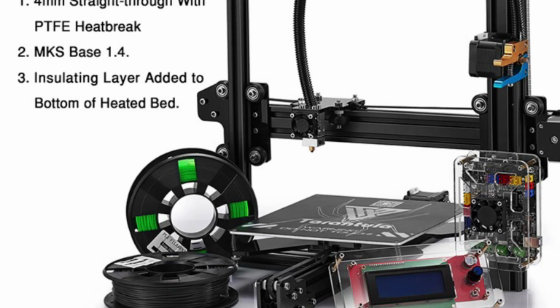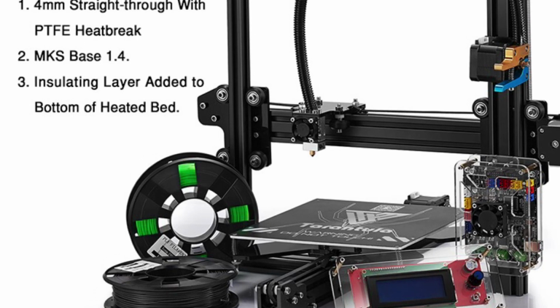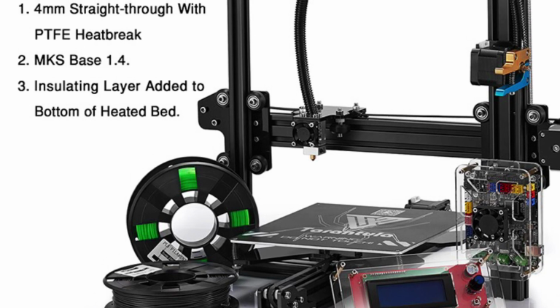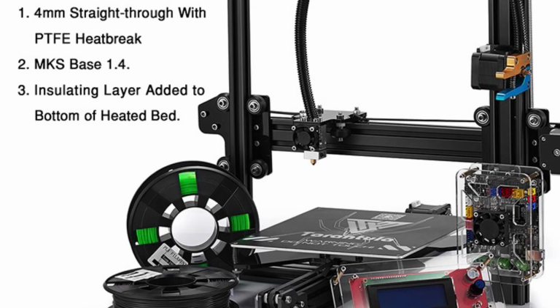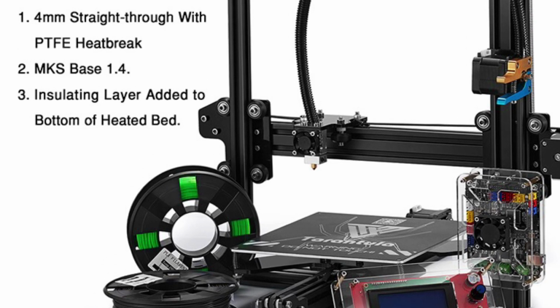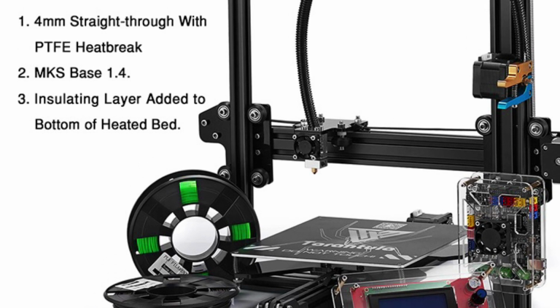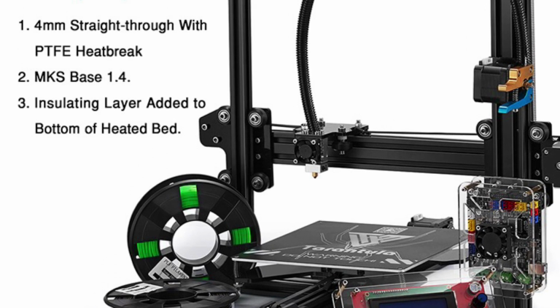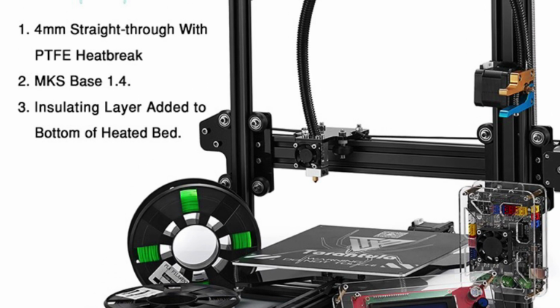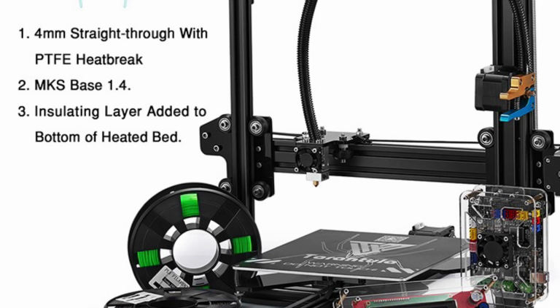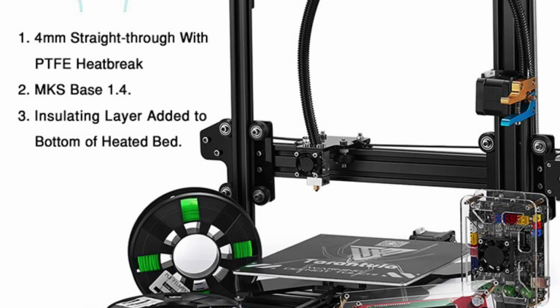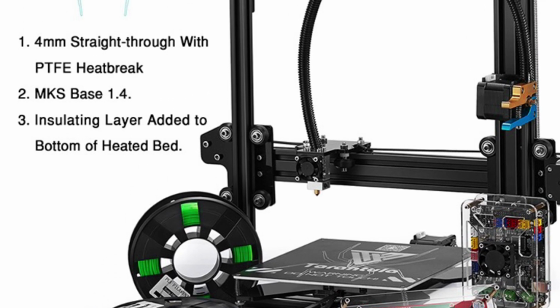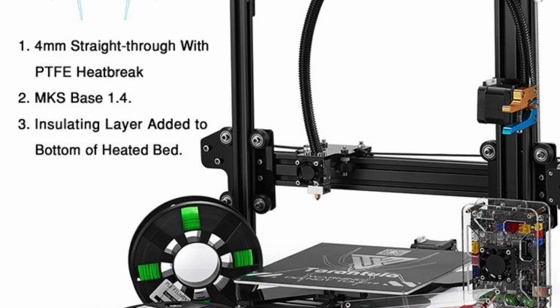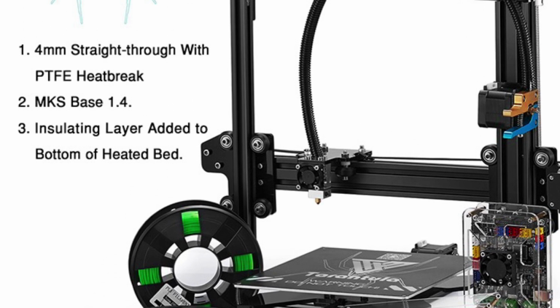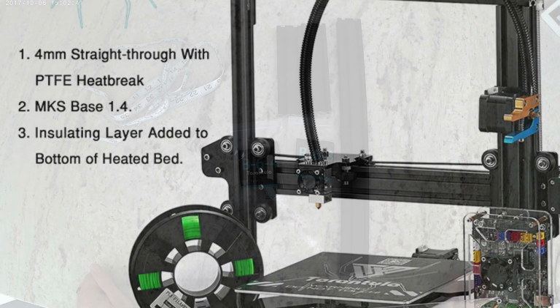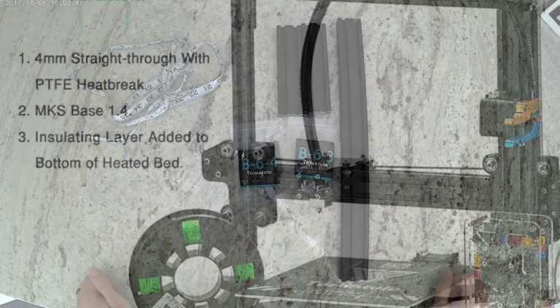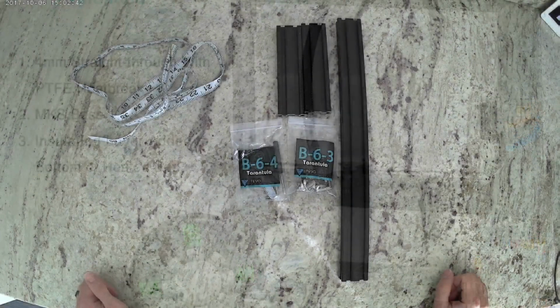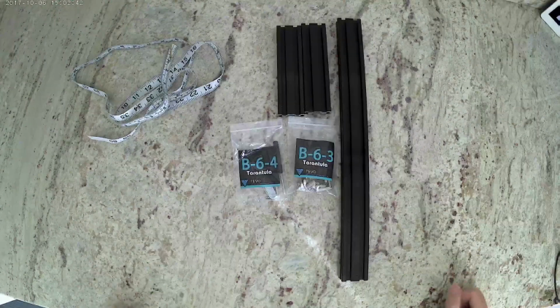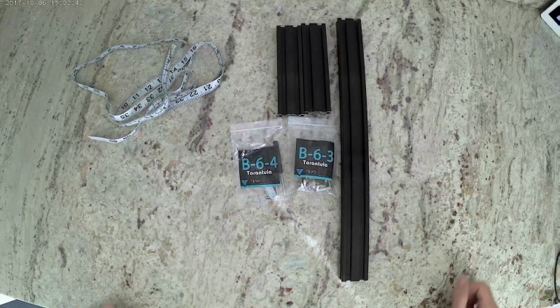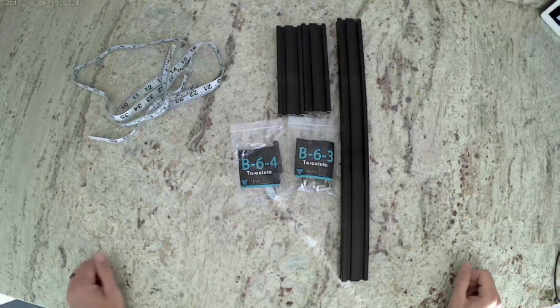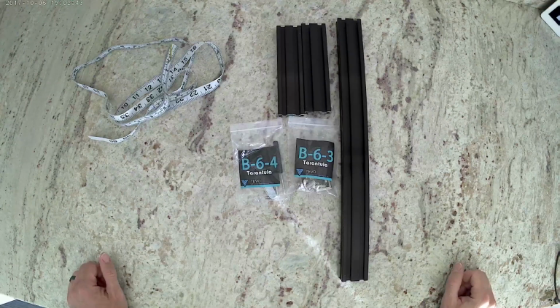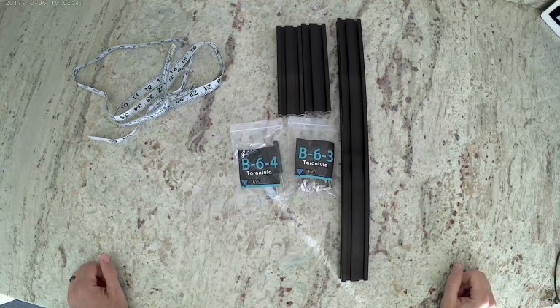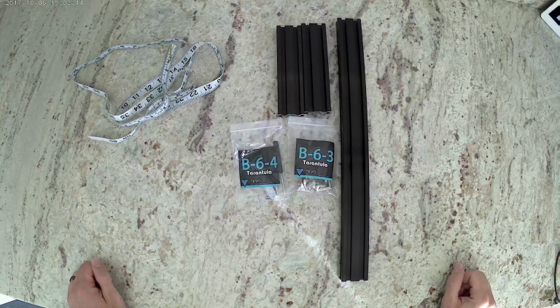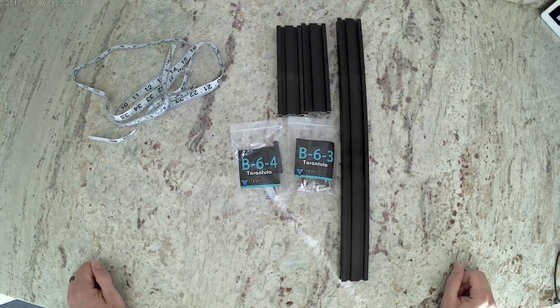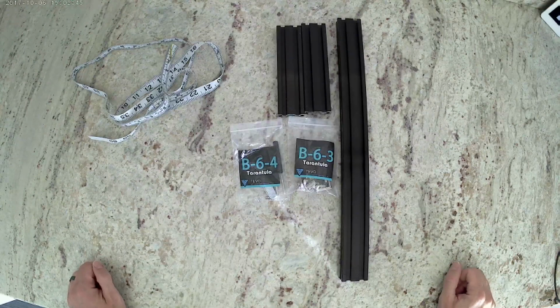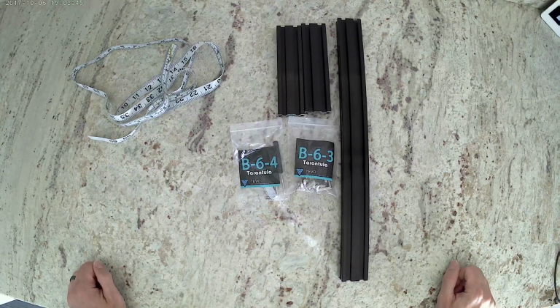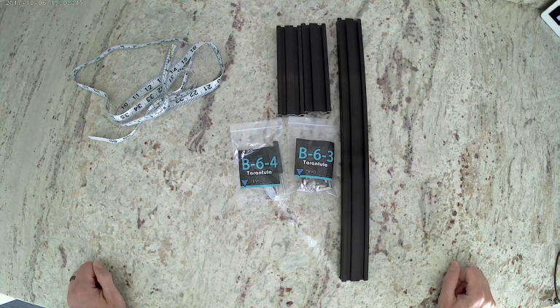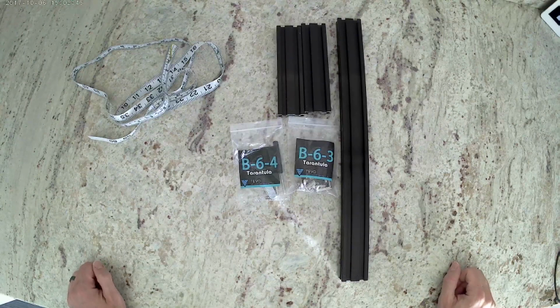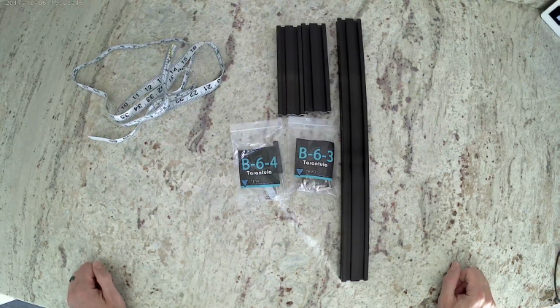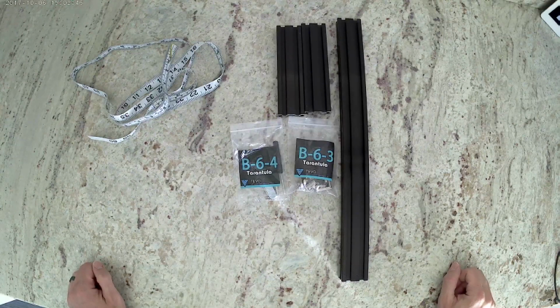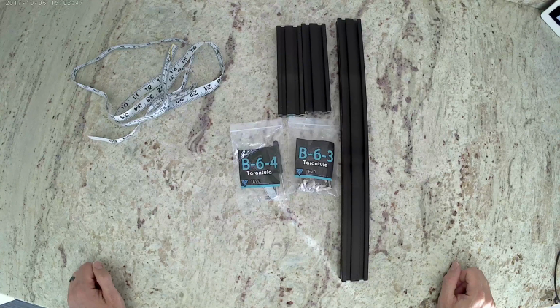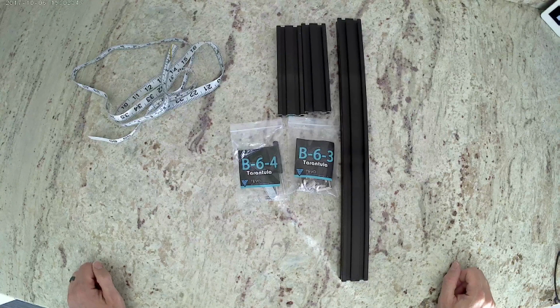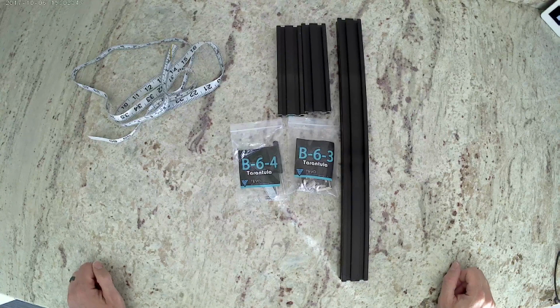Hi, this is Colin with Maker Farm. In this series of videos I'm going to show you how to put together the TiVo Tarantula. The build guide it comes with is not very good, so it's best to follow the videos.